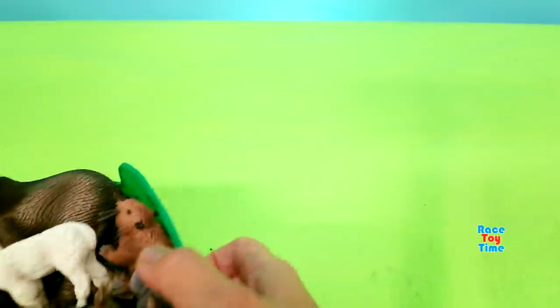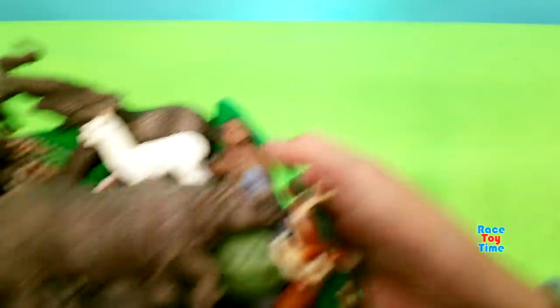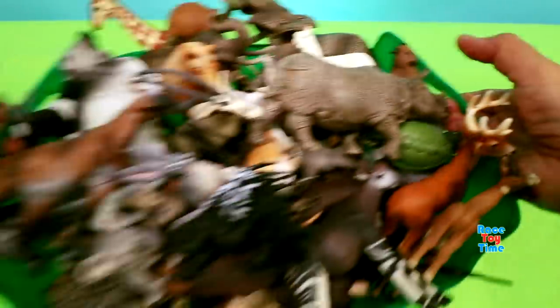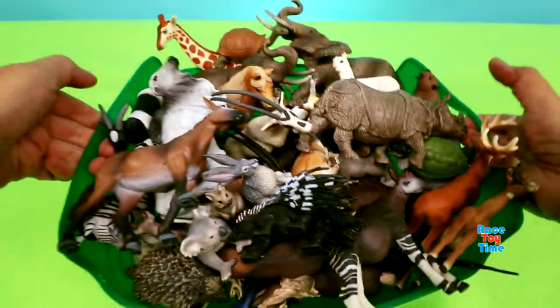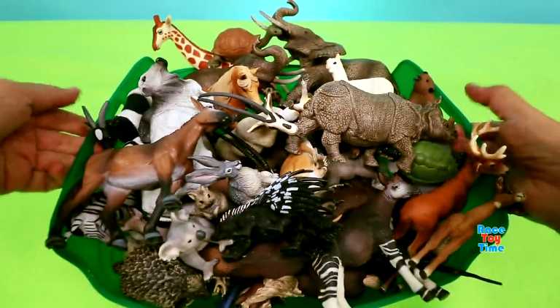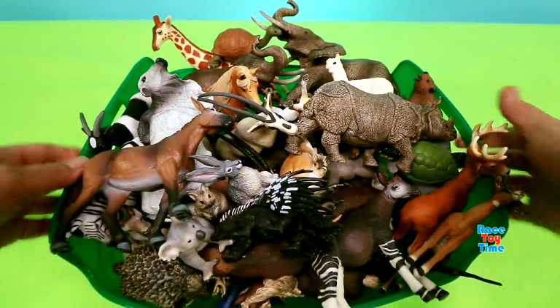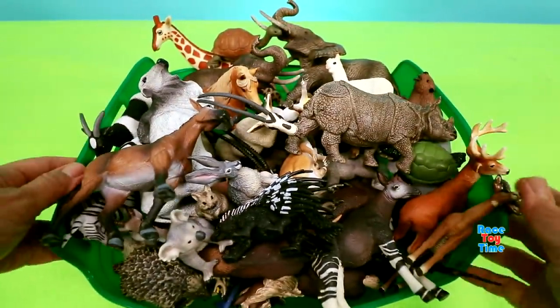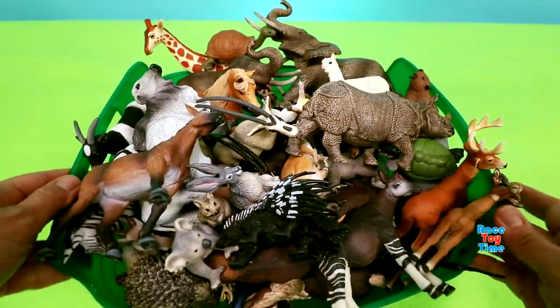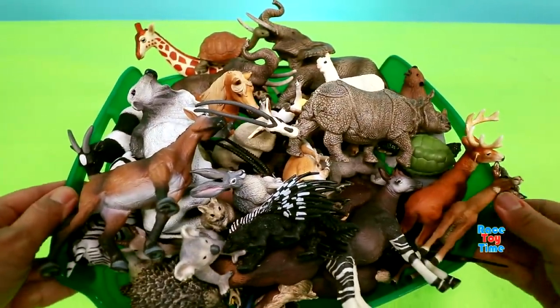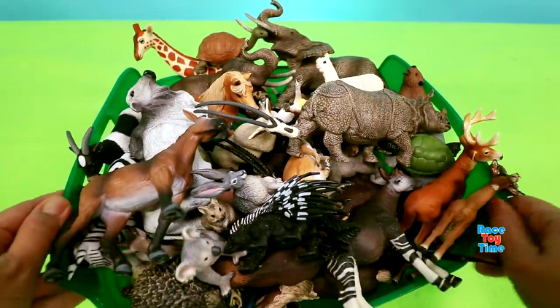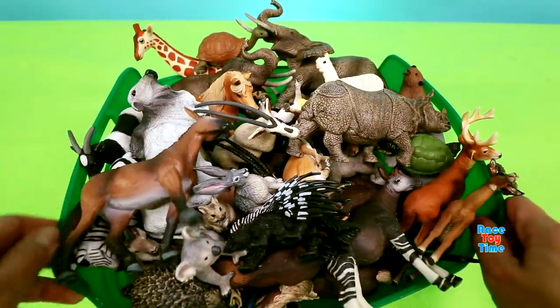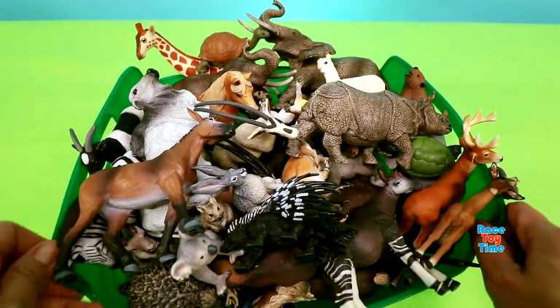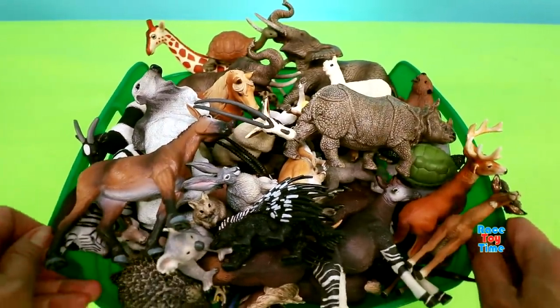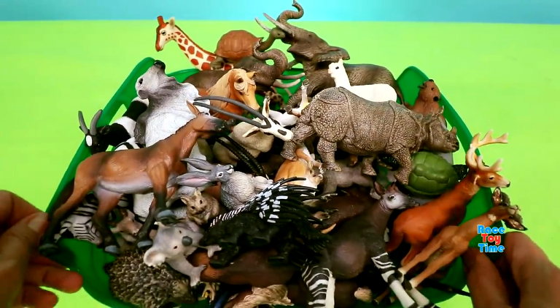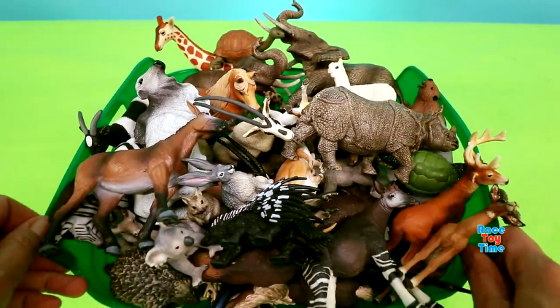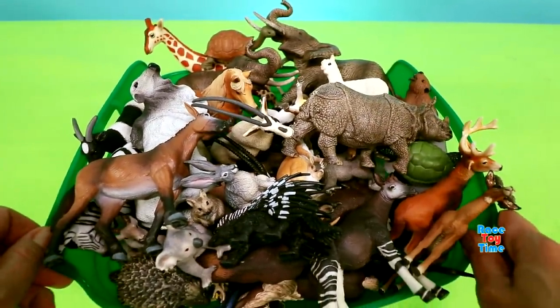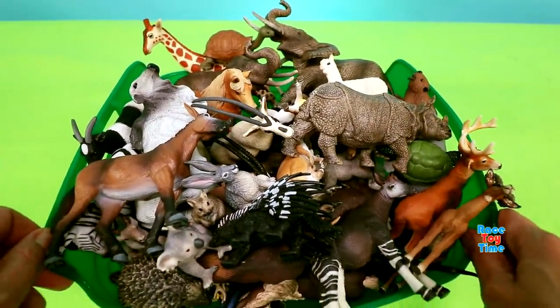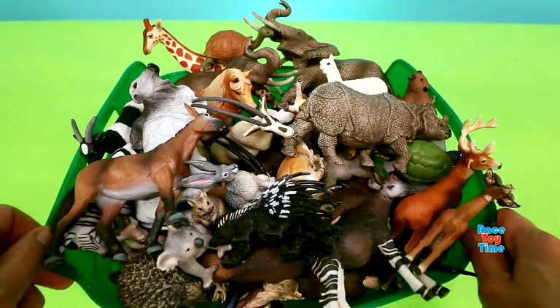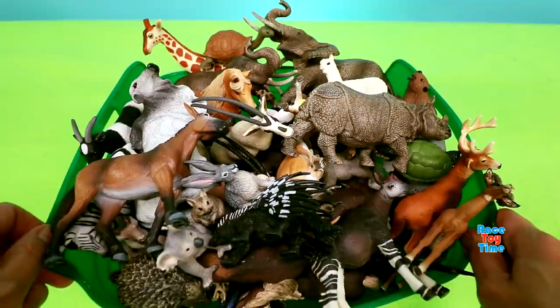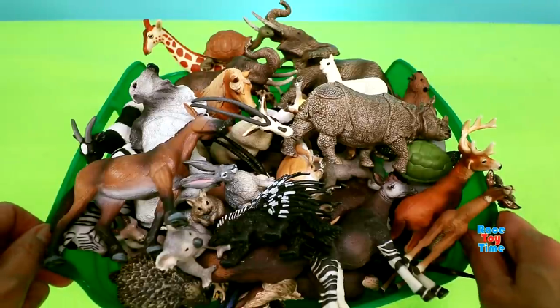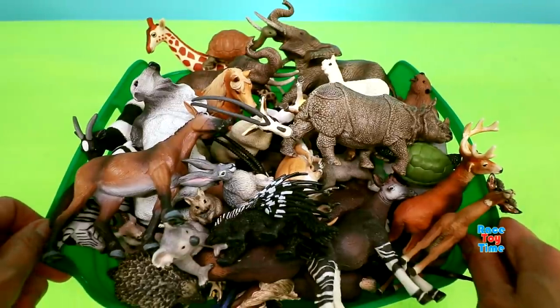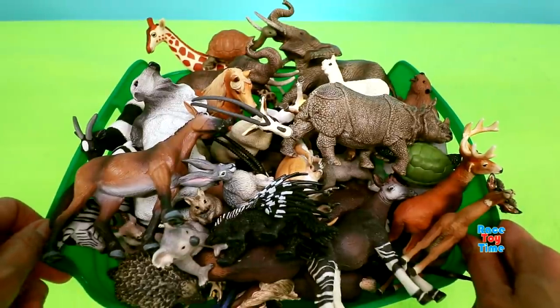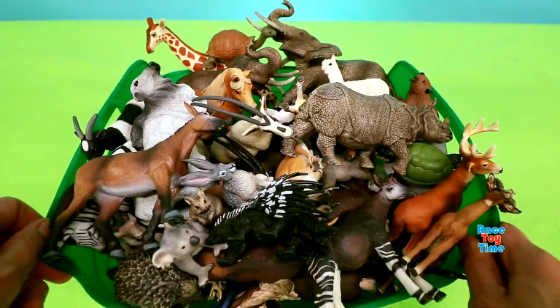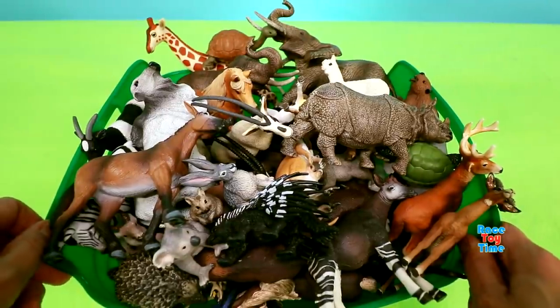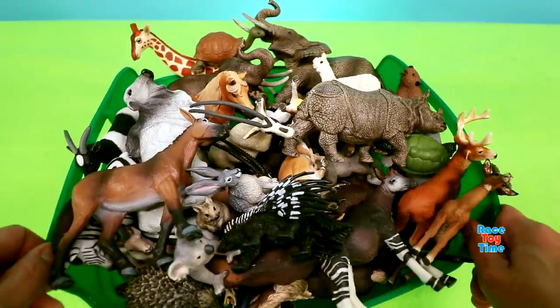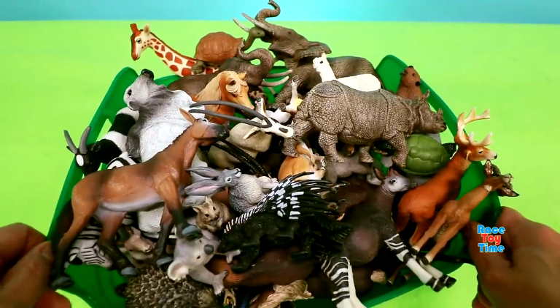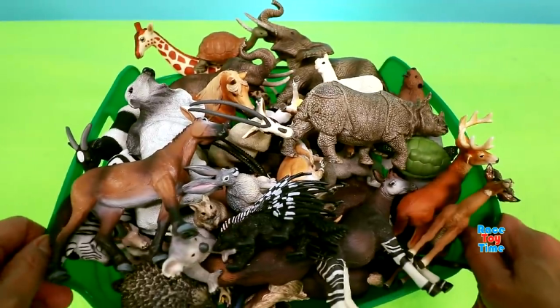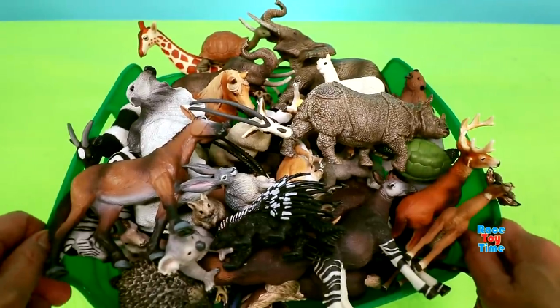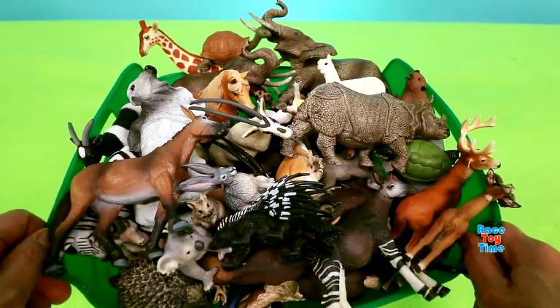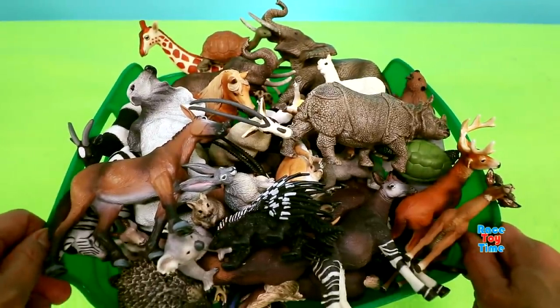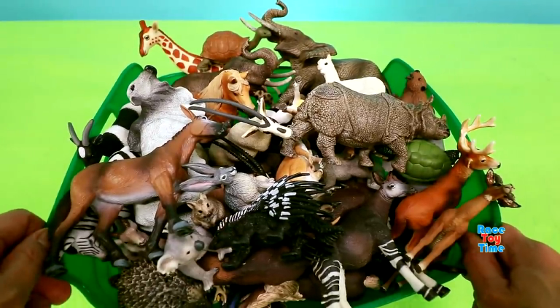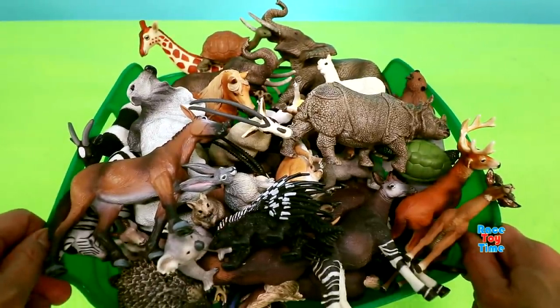Hey guys, today I'm going to show you over 50 herbivorous animal figurines, and we're going to learn their names. Okay, let's get started.